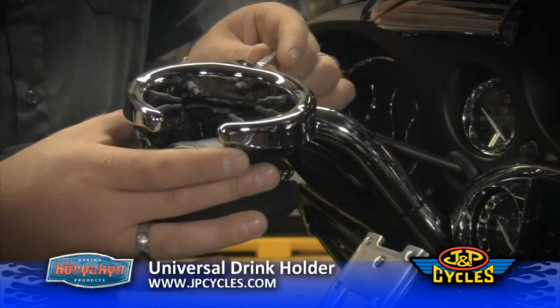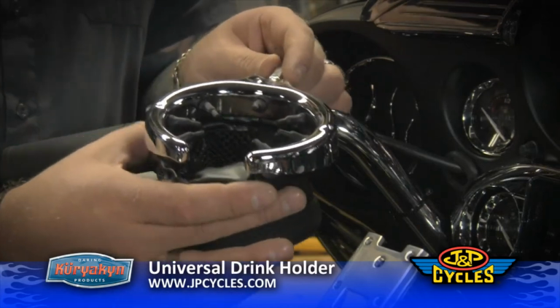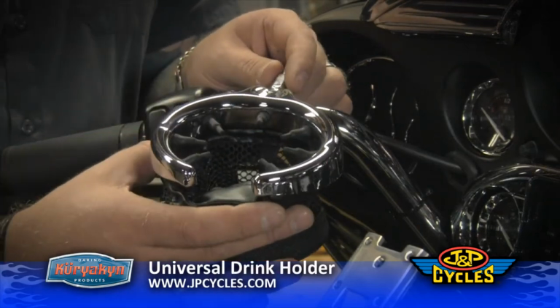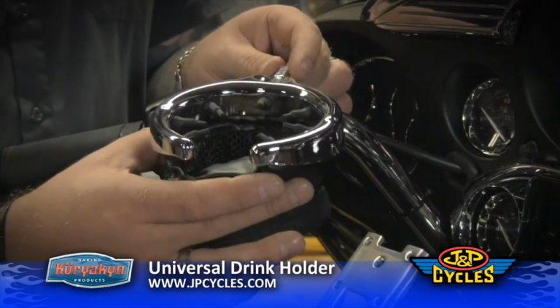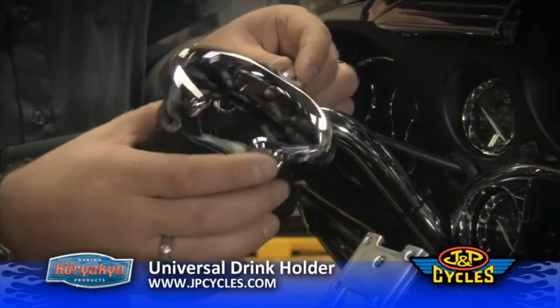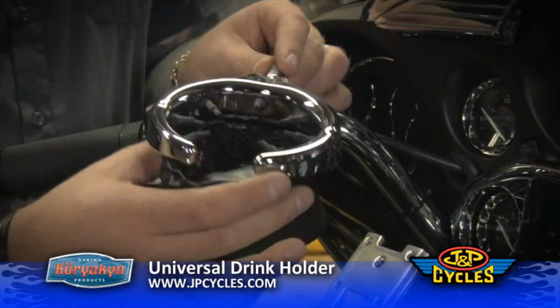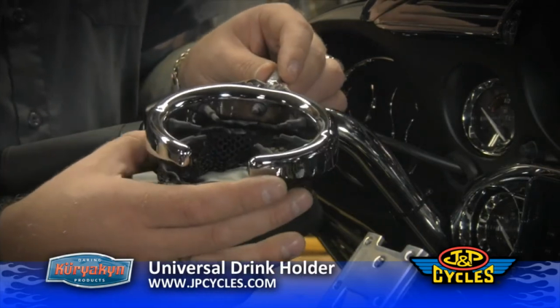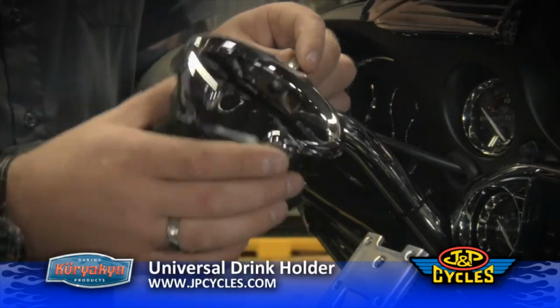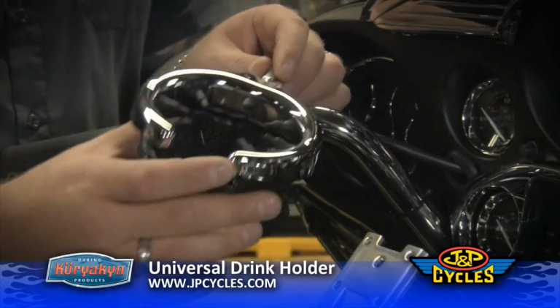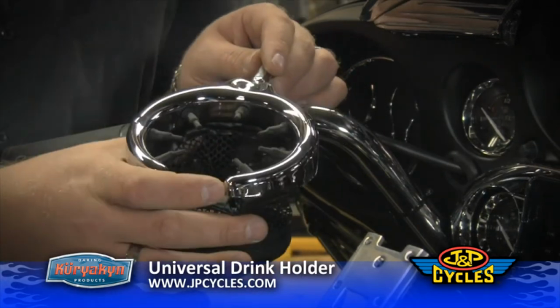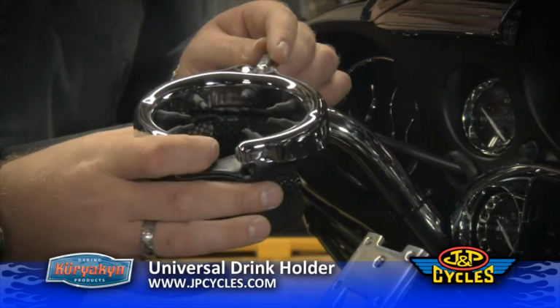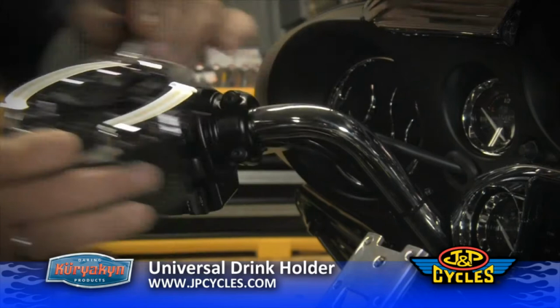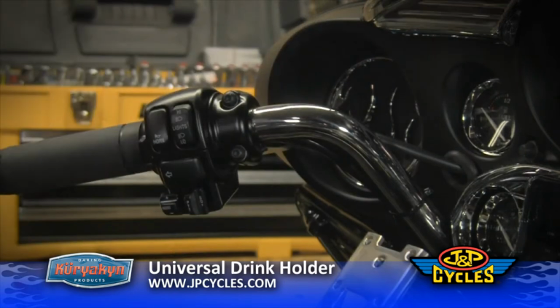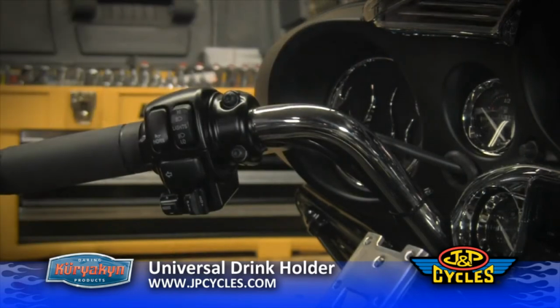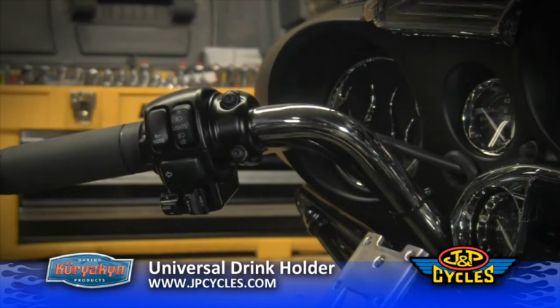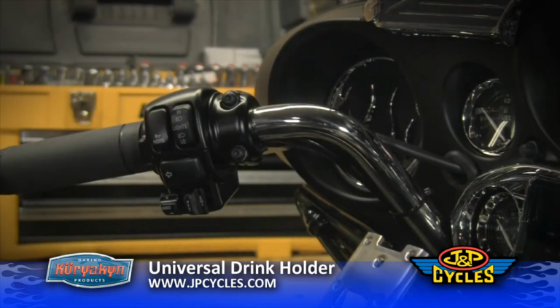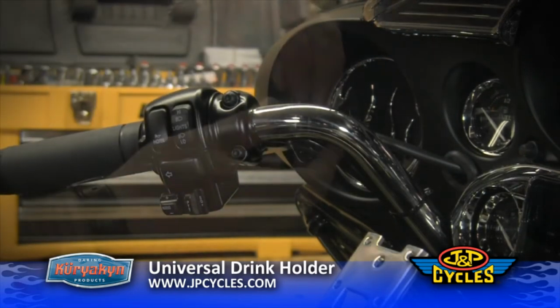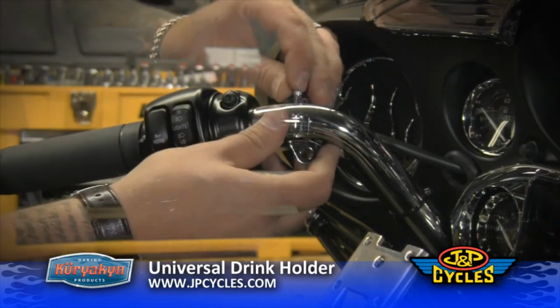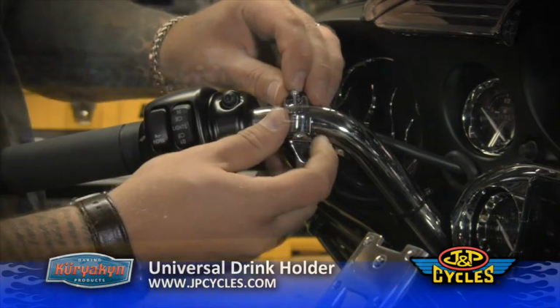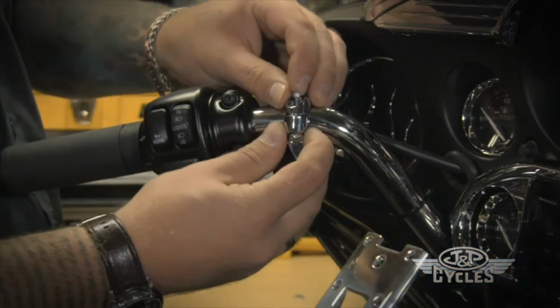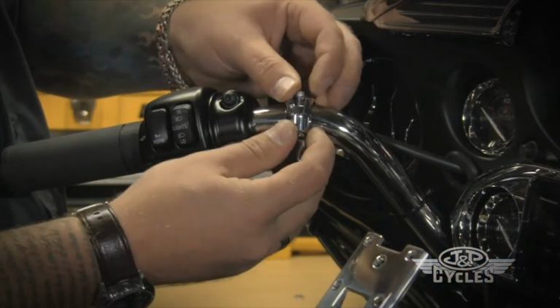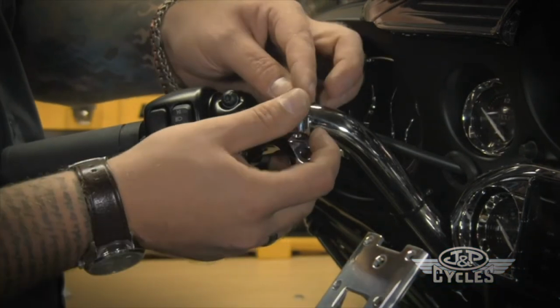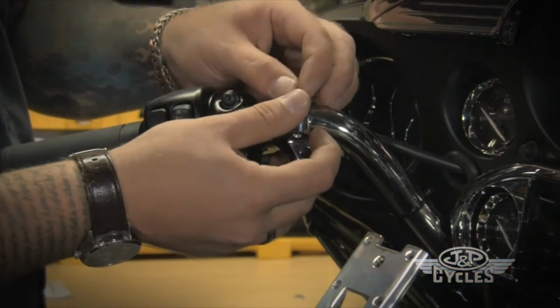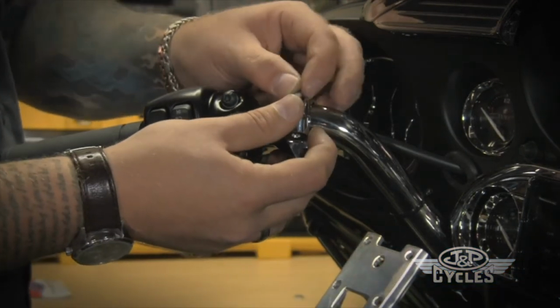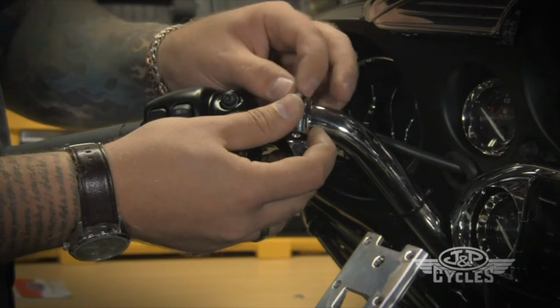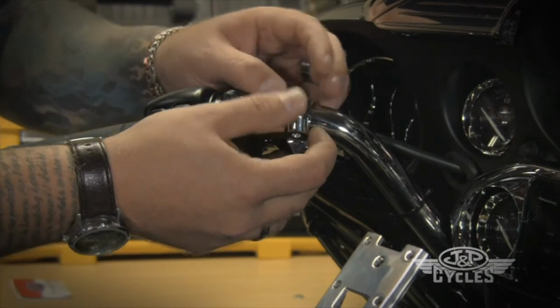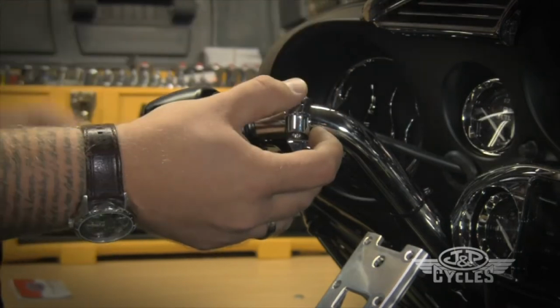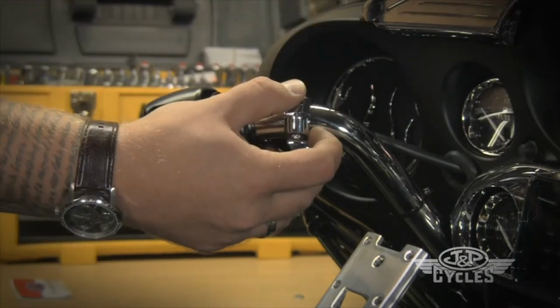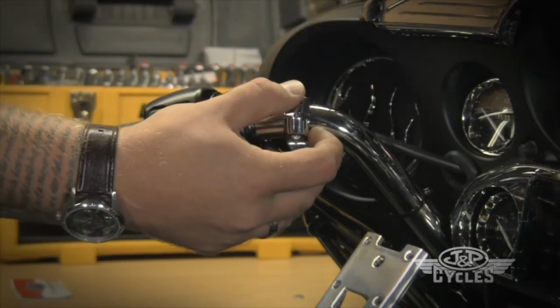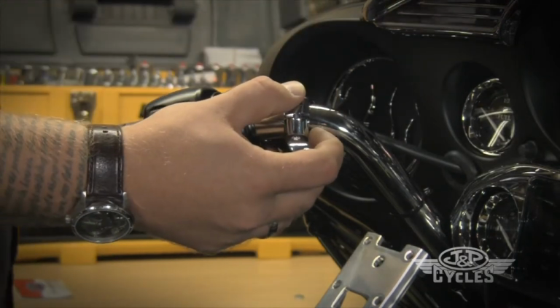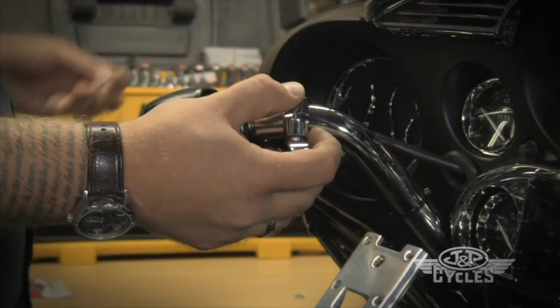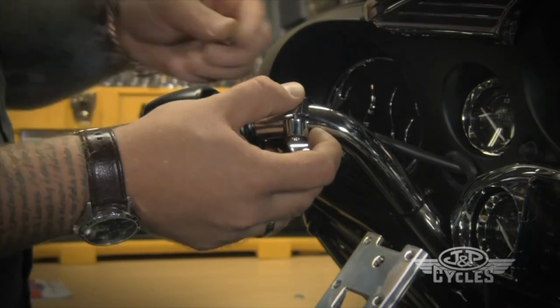Here we have the handlebar mounted drink holder, which is really easy to install and should only take you a couple of minutes to put on. First thing we're going to do is install the clamp onto the bar. Pick the best location for ease of installation.